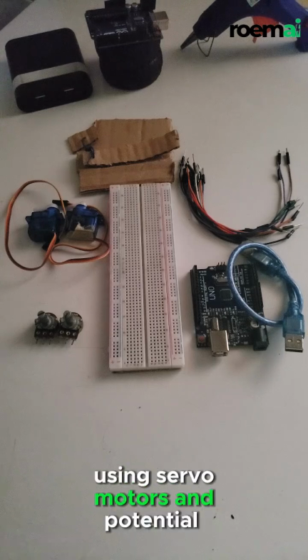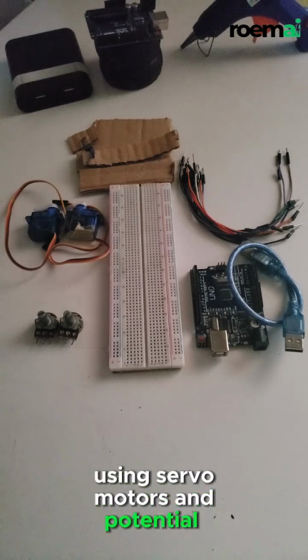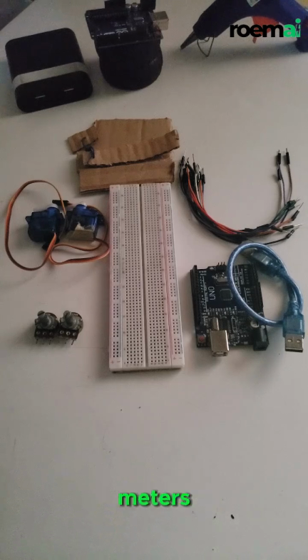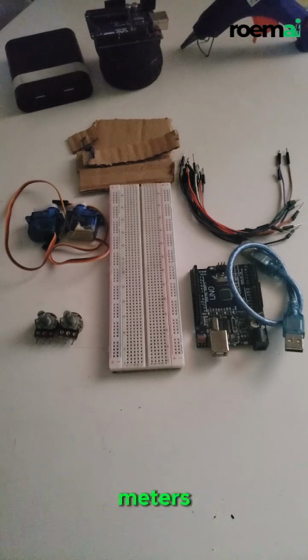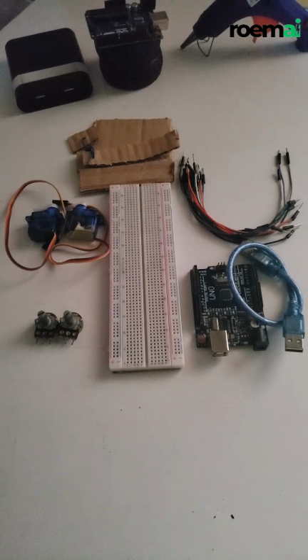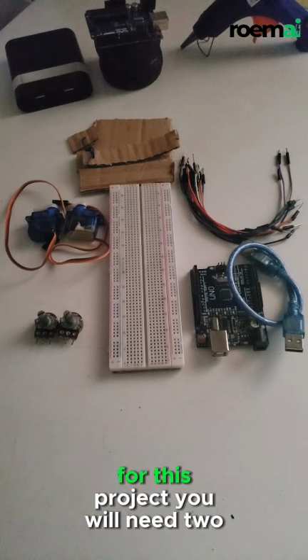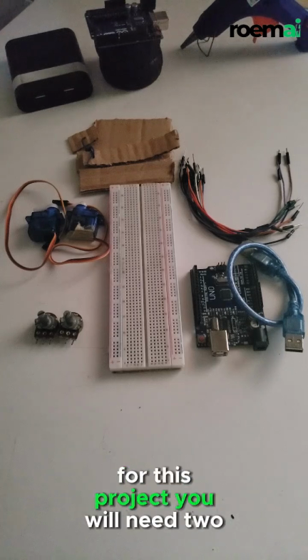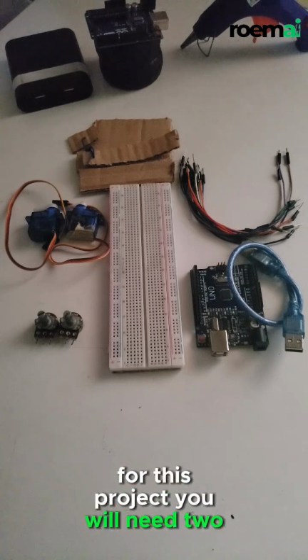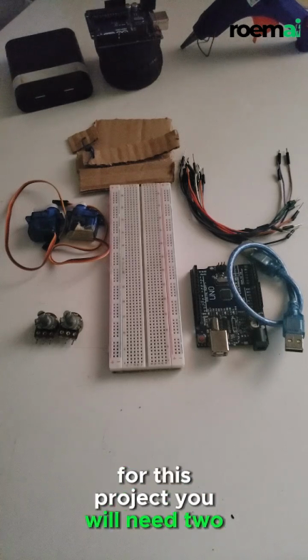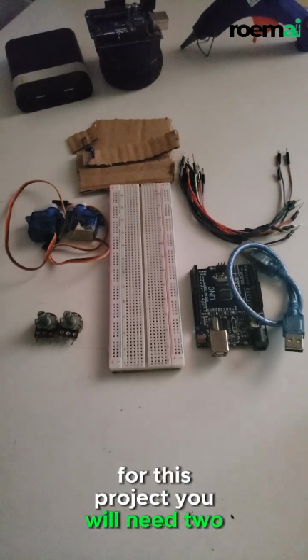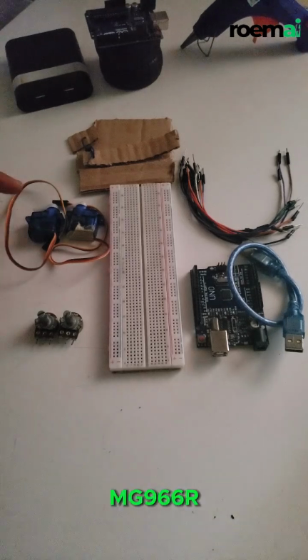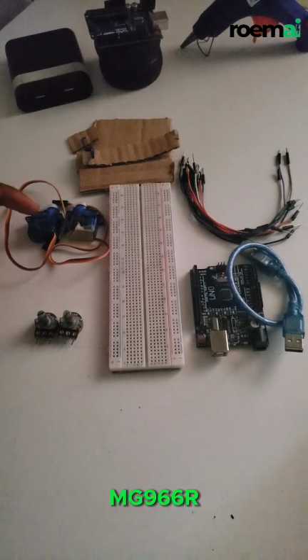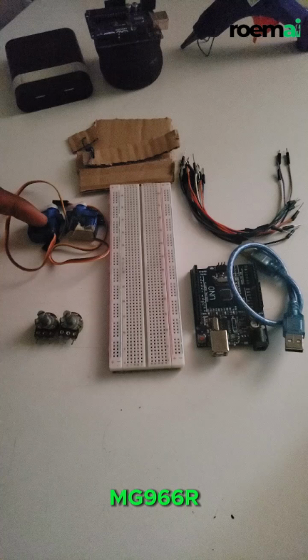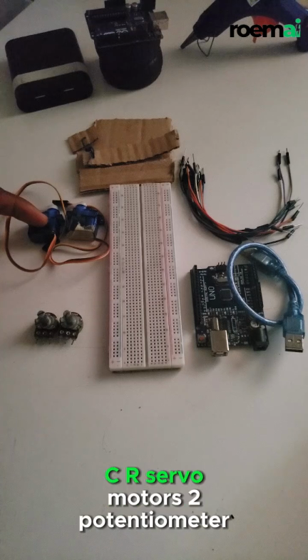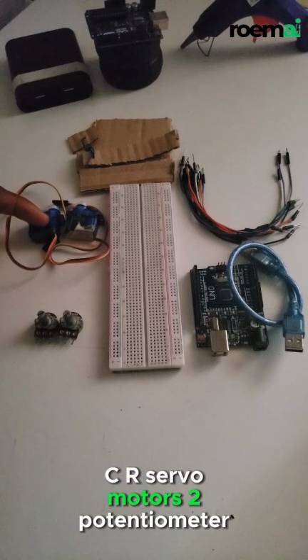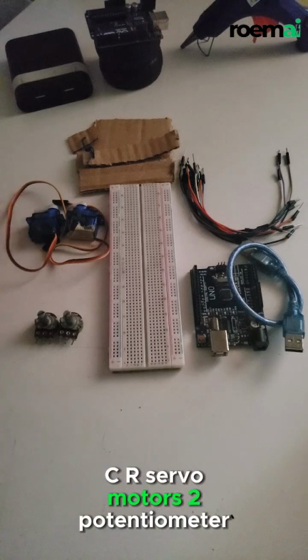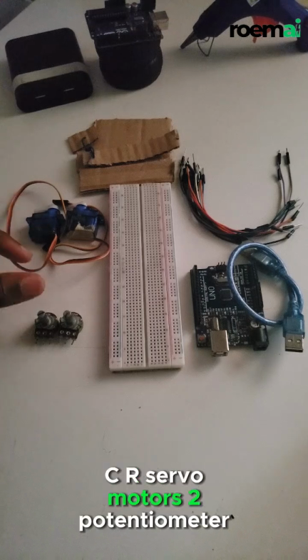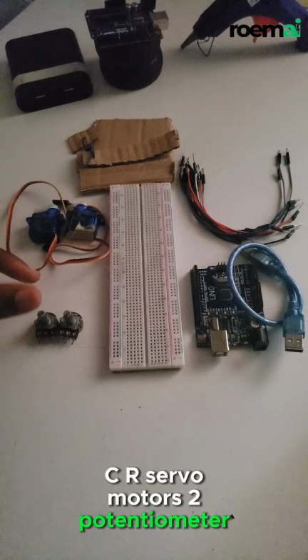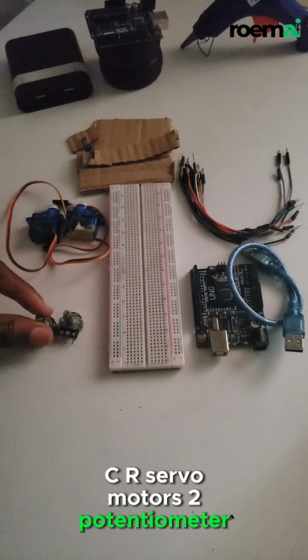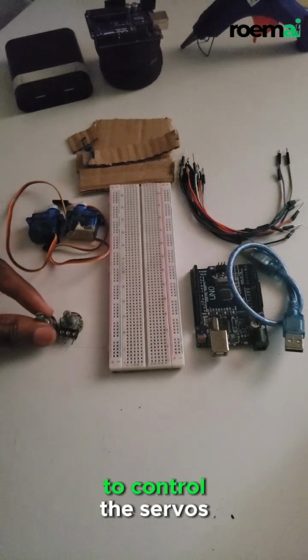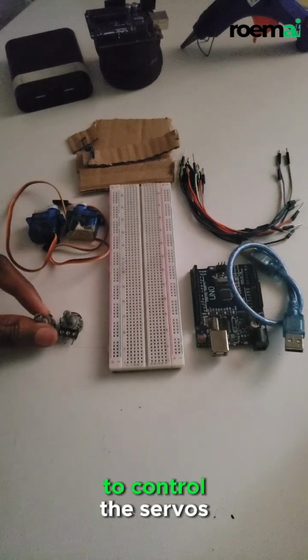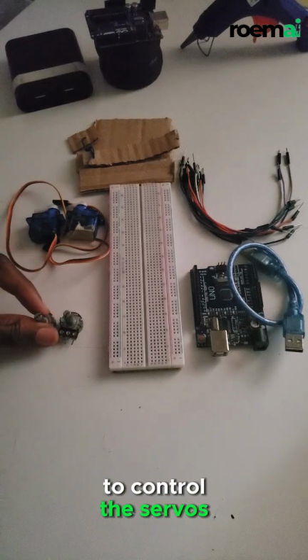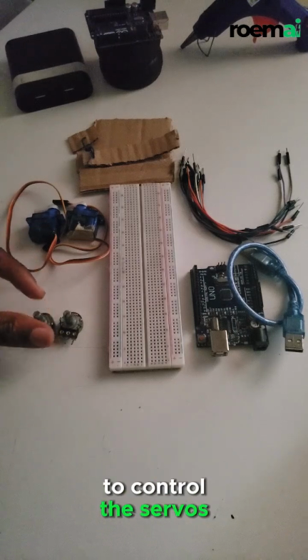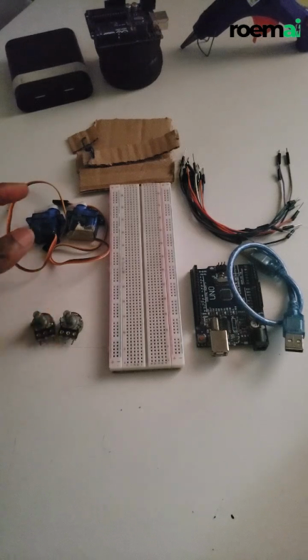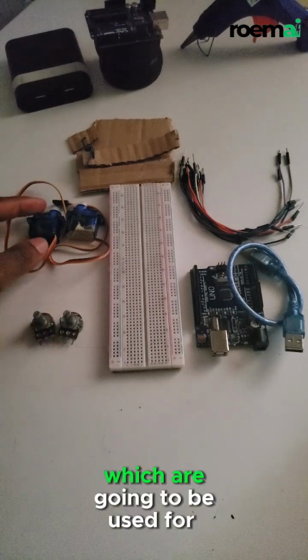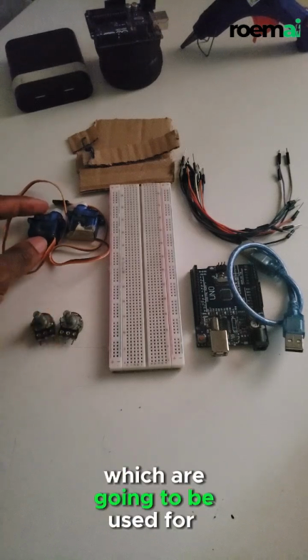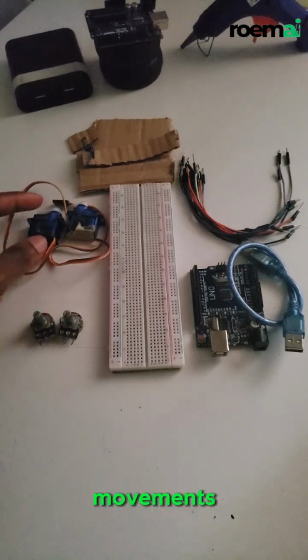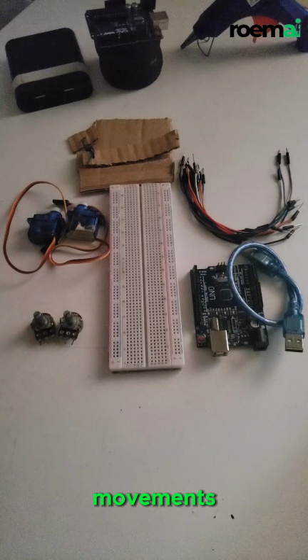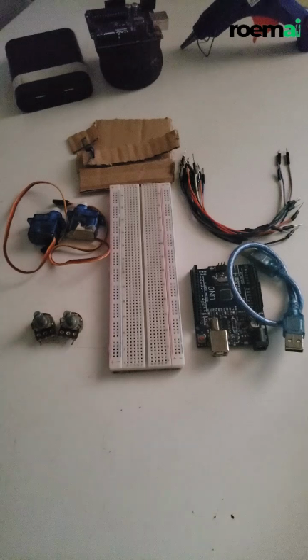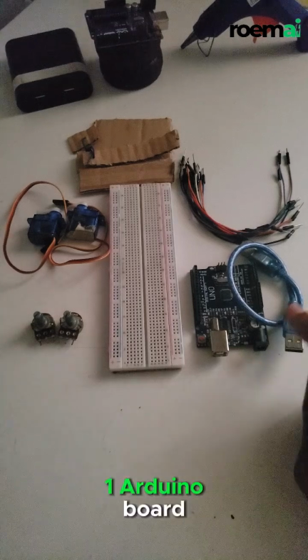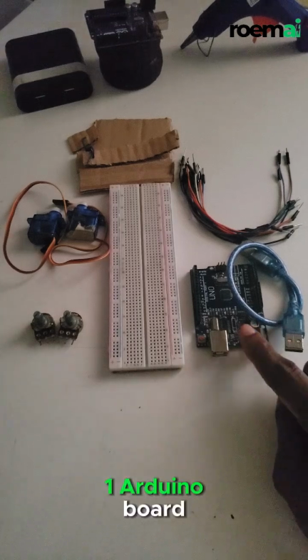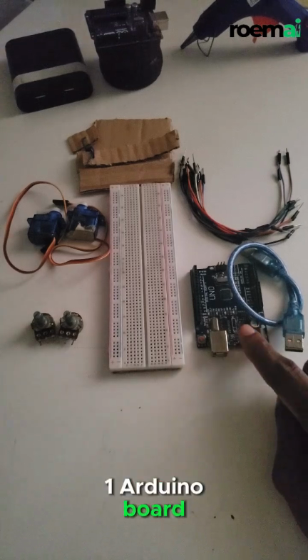For this project you will need two MG996-R servo motors and two potentiometers to control the servos, which are going to be used for movement, and one Arduino board.